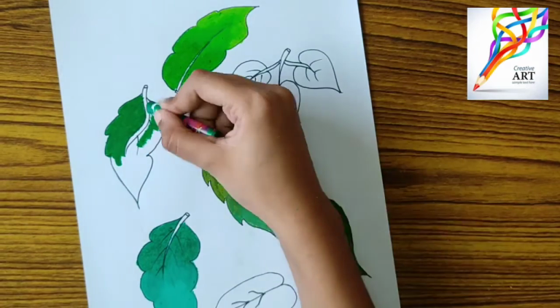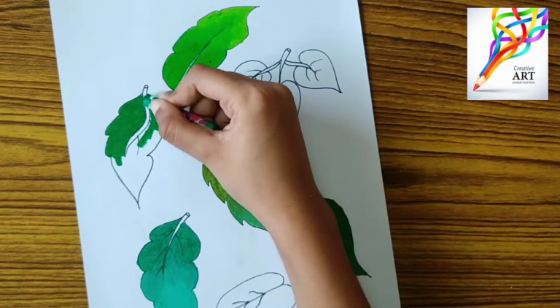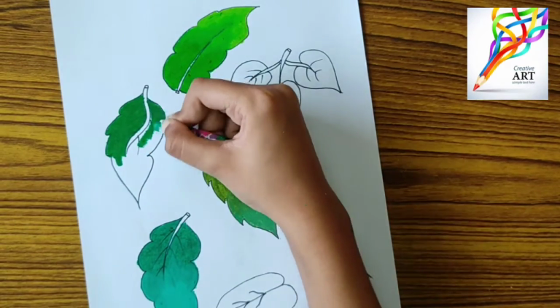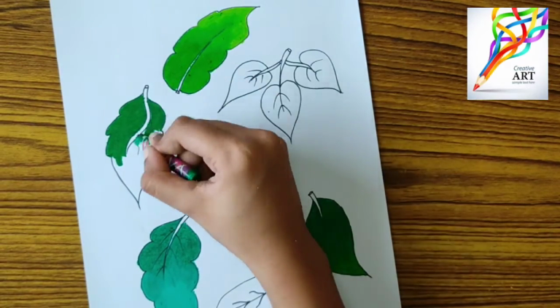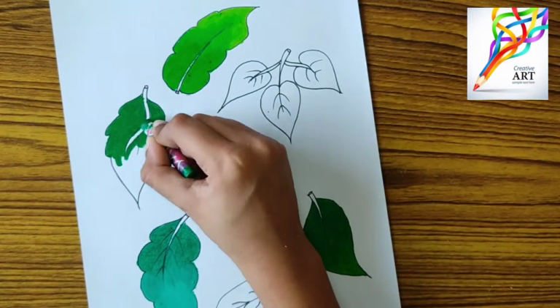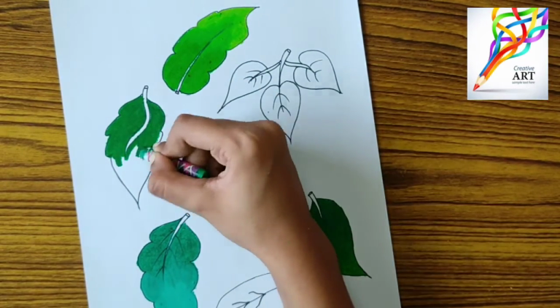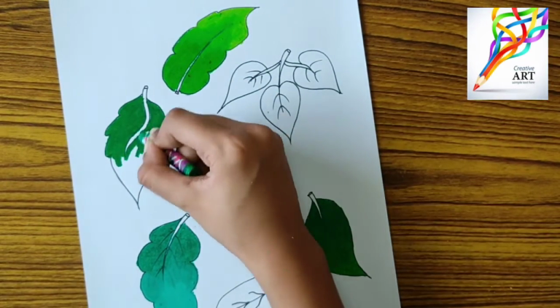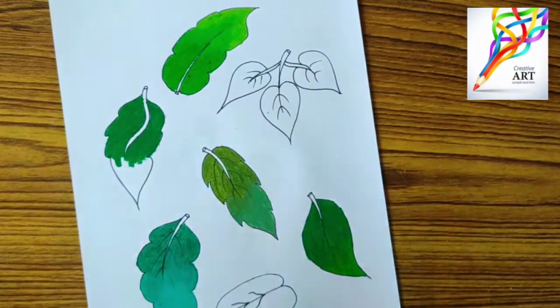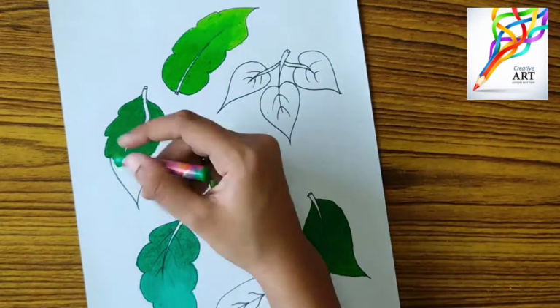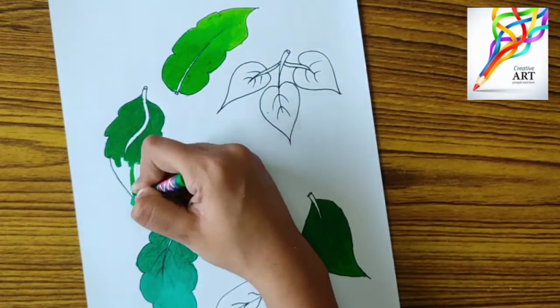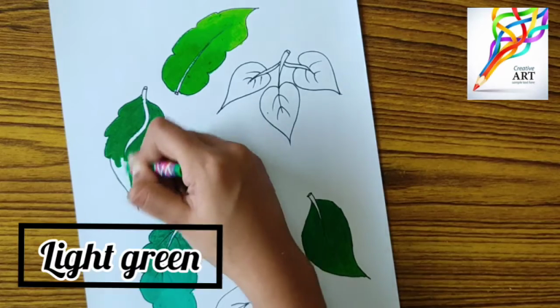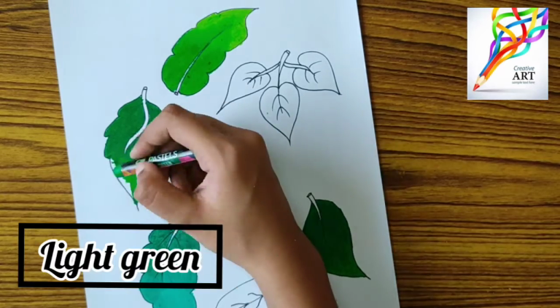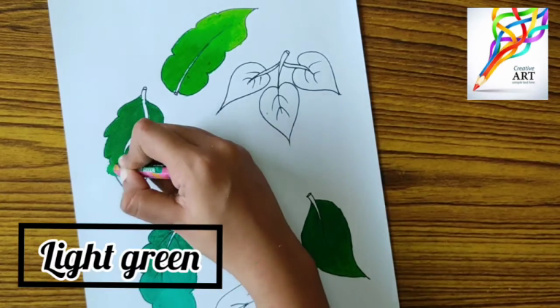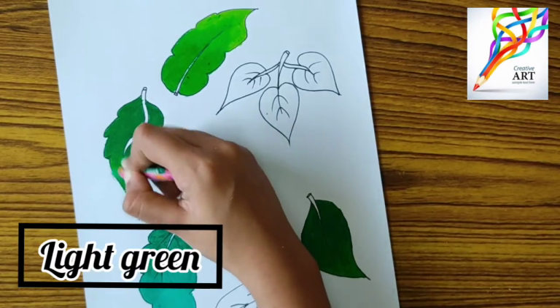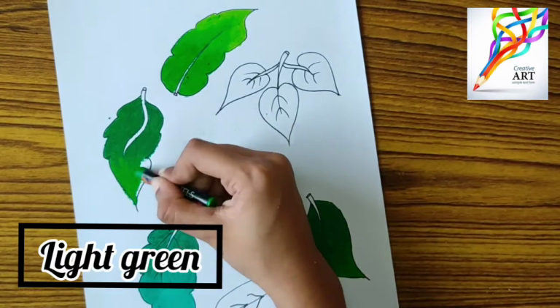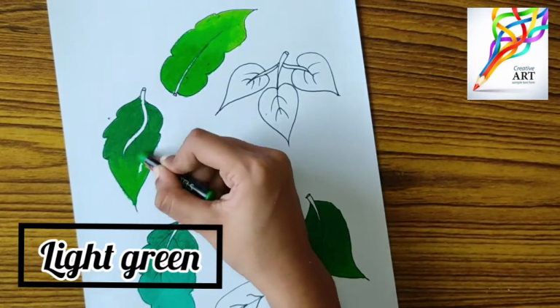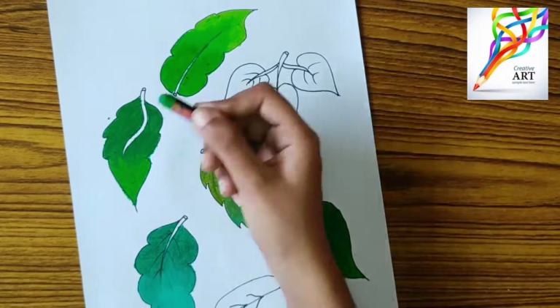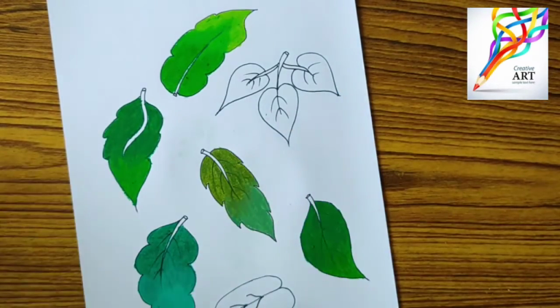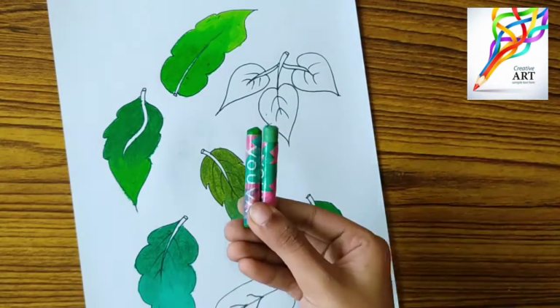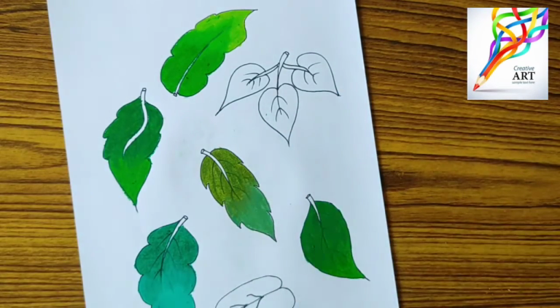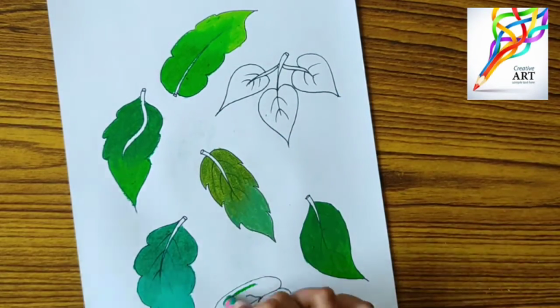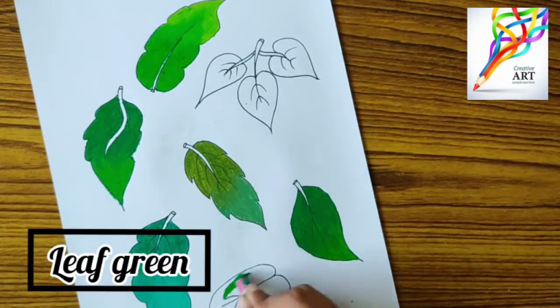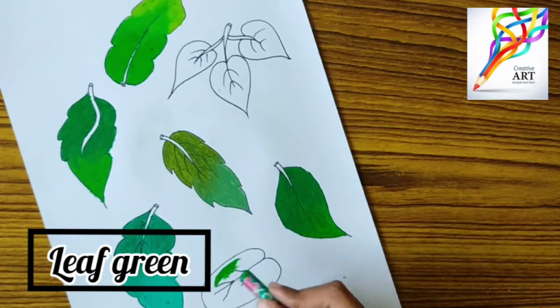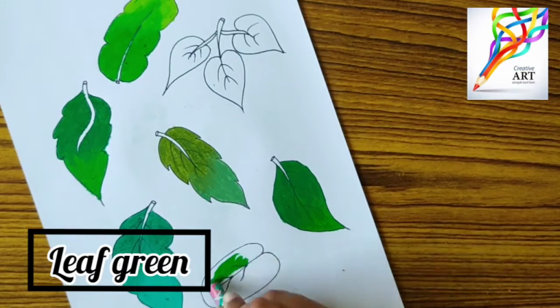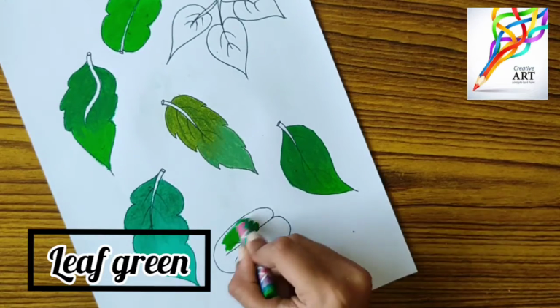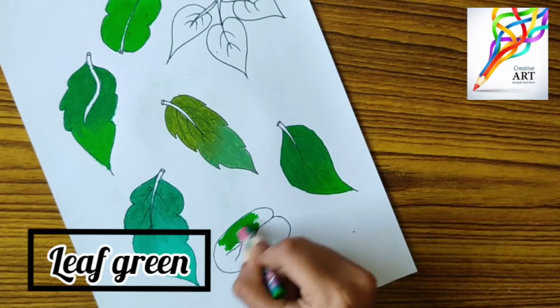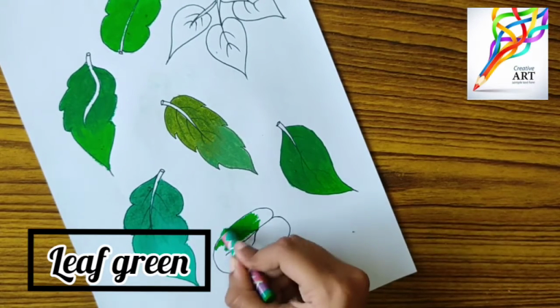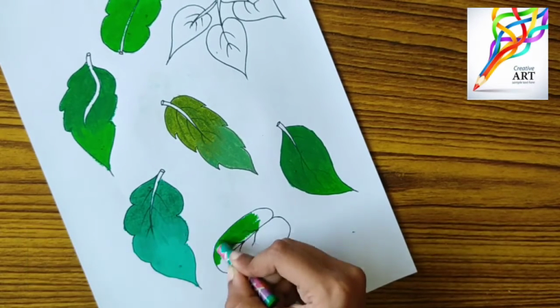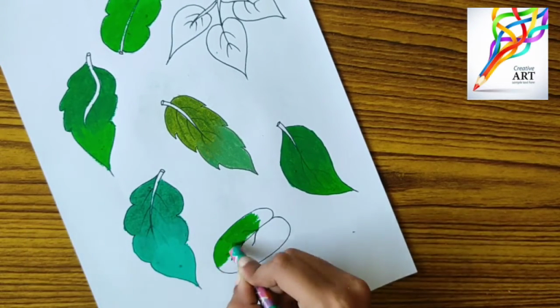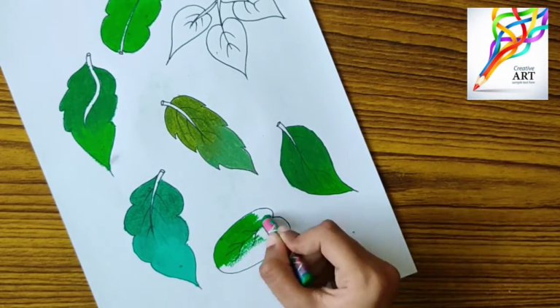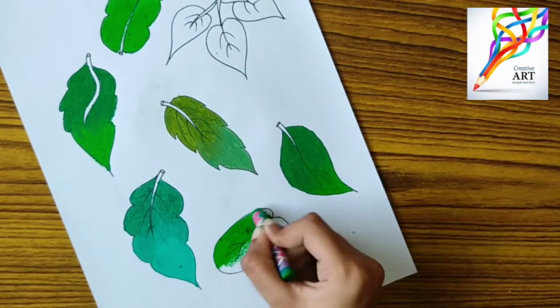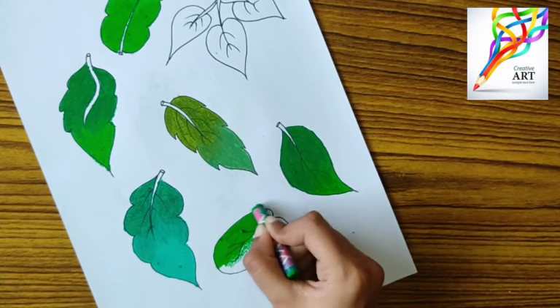You should keep in mind that dark colors always go on top and light colors below them, so that they can be mixed properly. For the sixth leaf I am using leaf green color and gray green color.